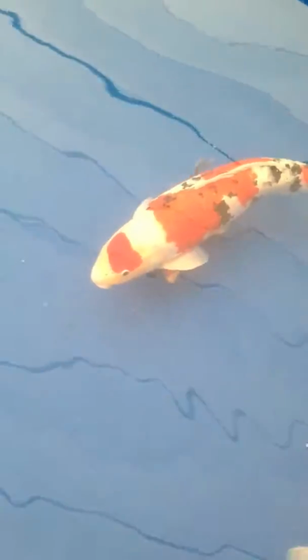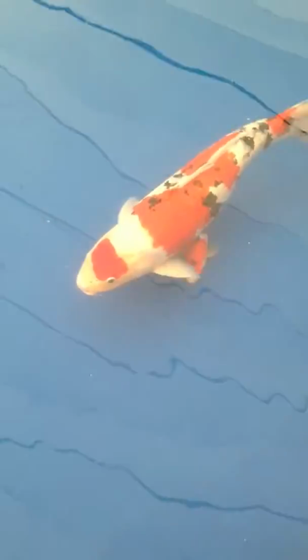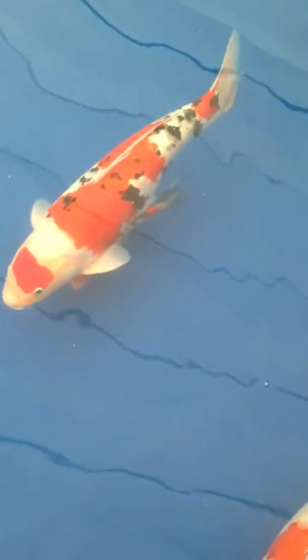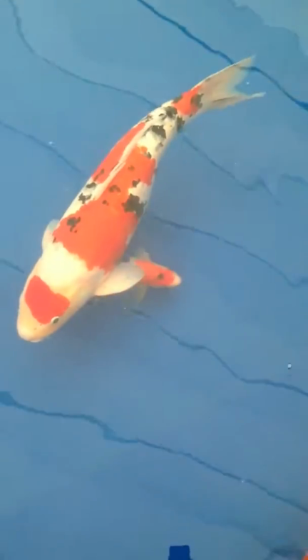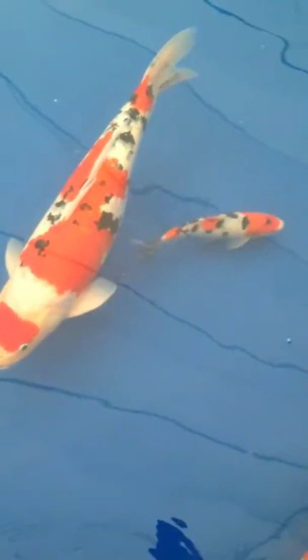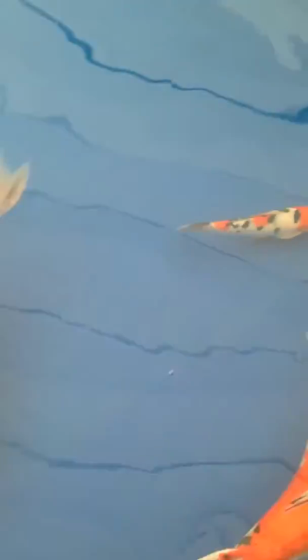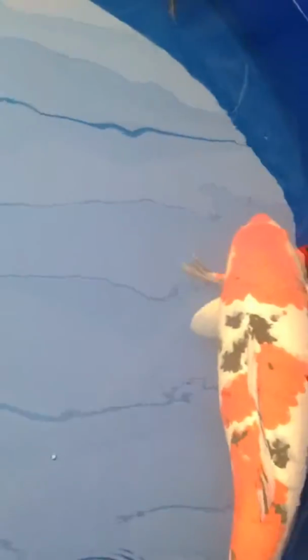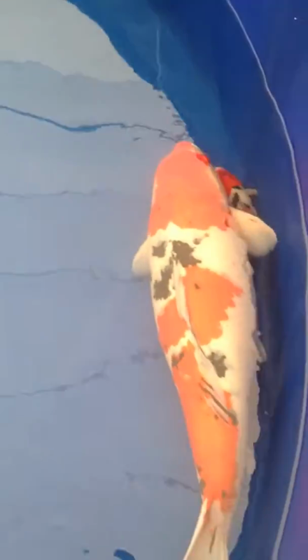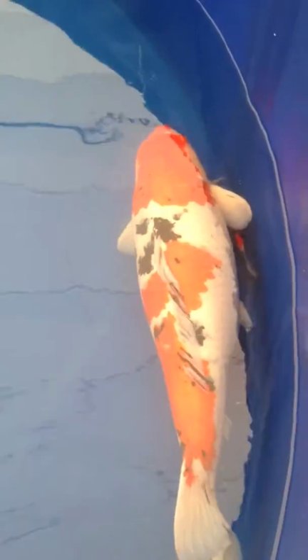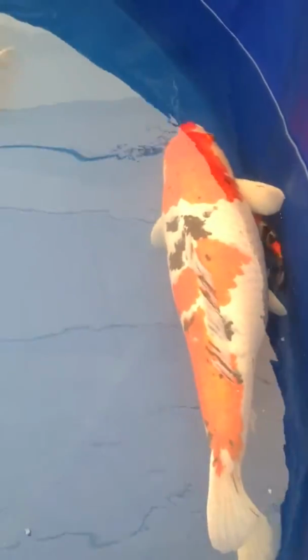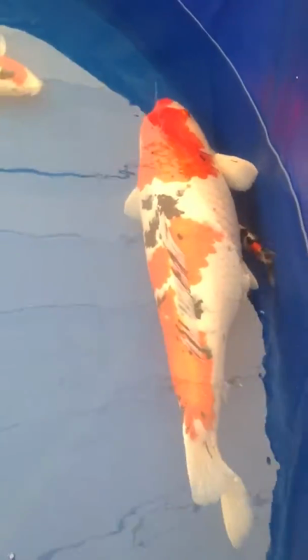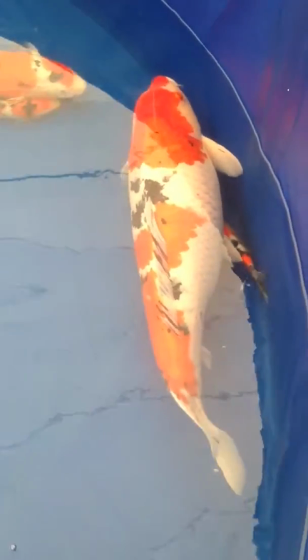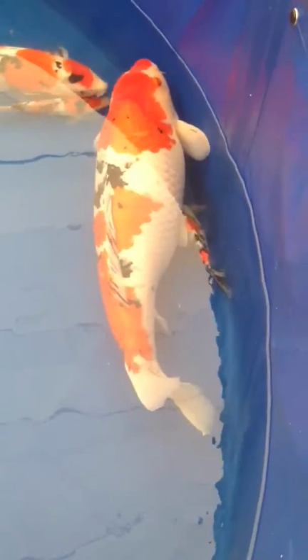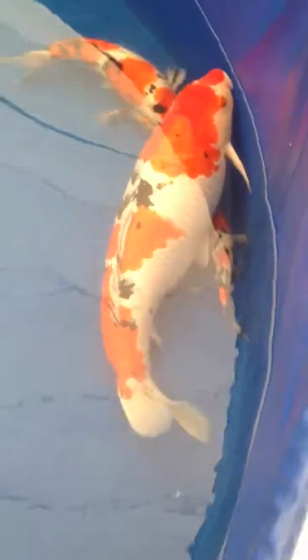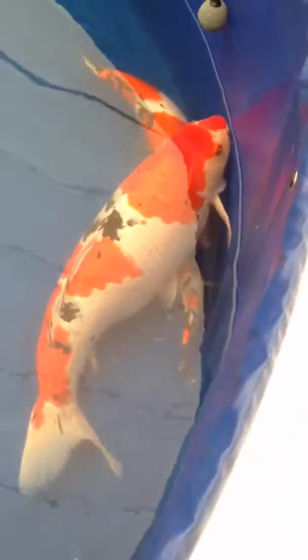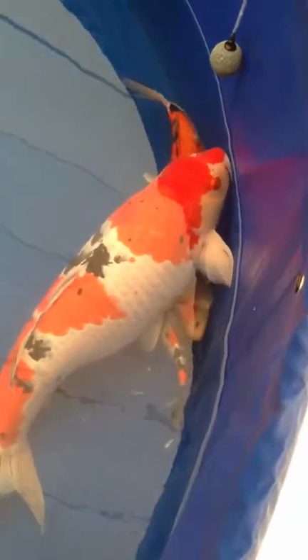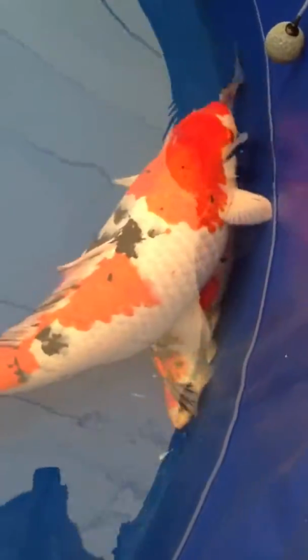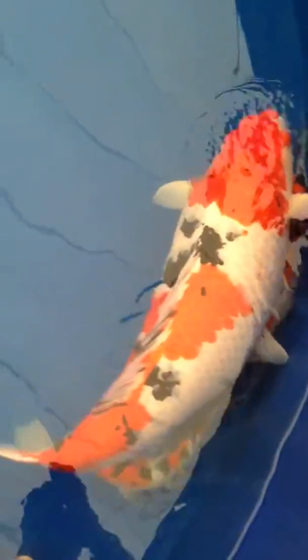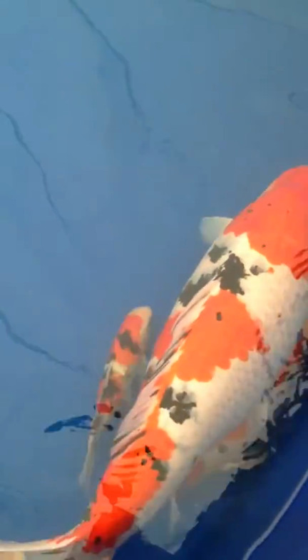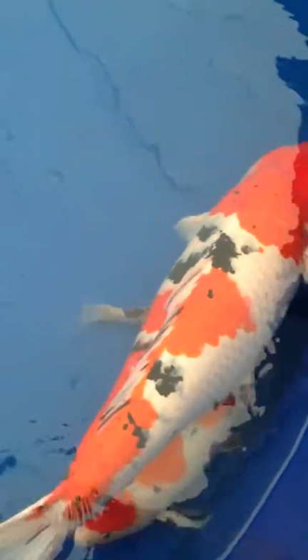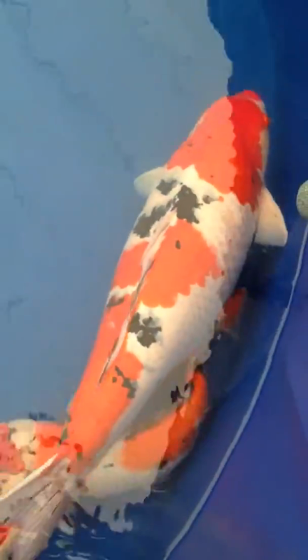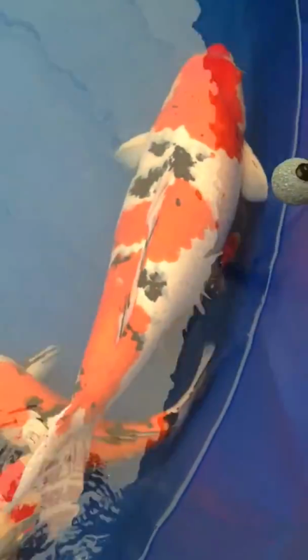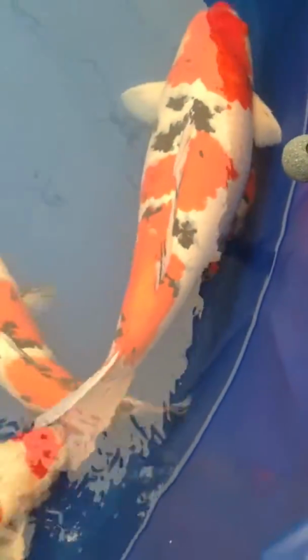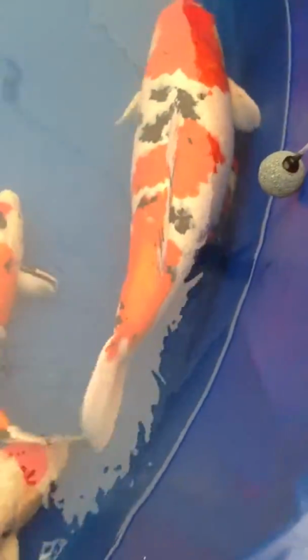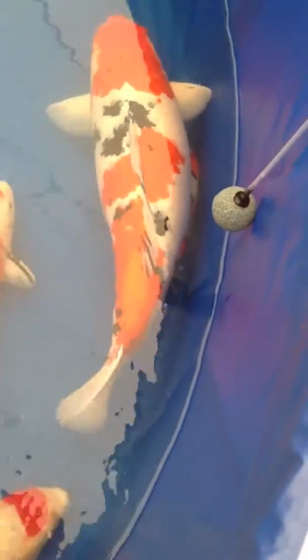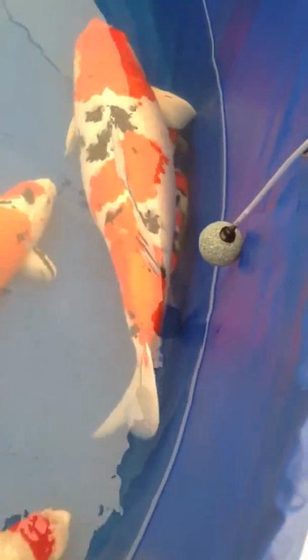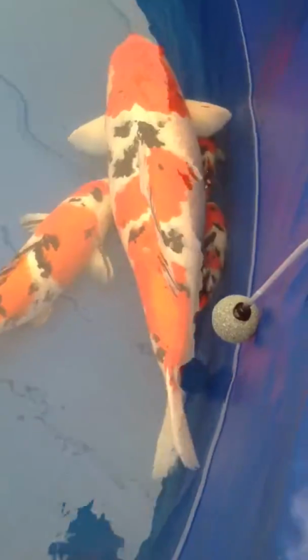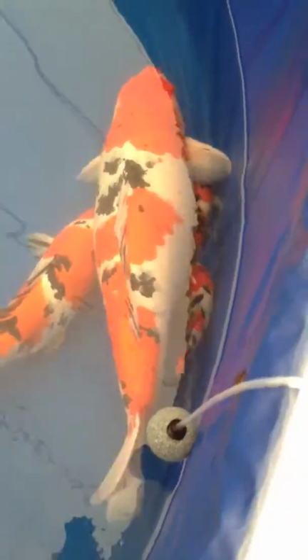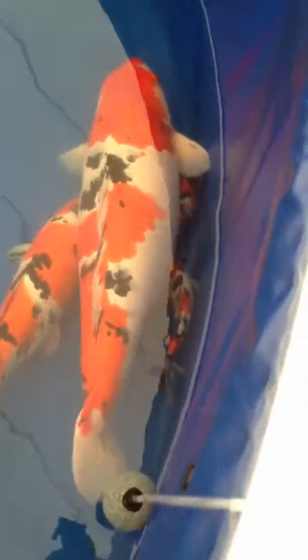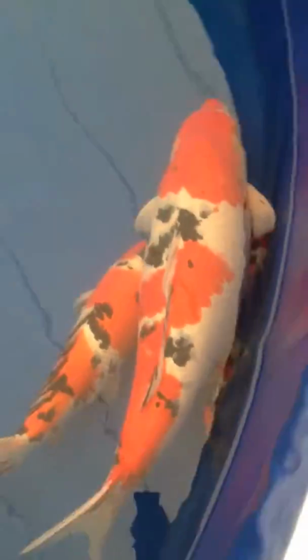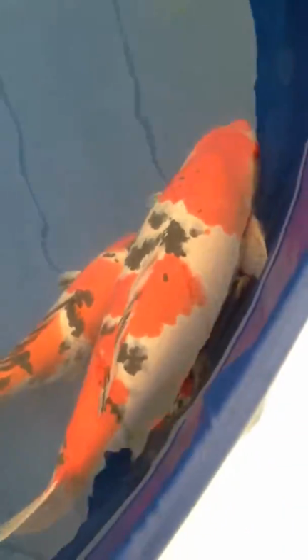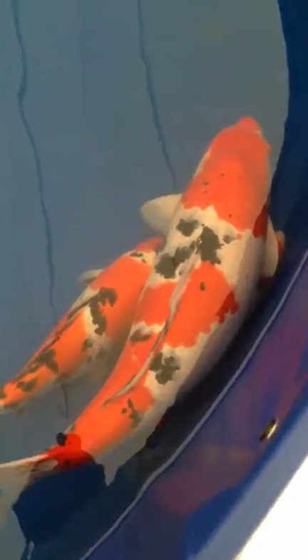The breeder is Centaro, the owner is Phillip Gray, club president, and this fish was recently brought into the U.S. by Centaro on his recent visit.